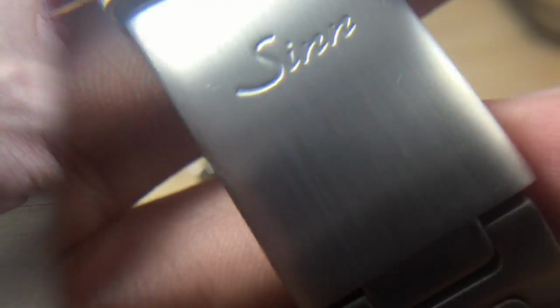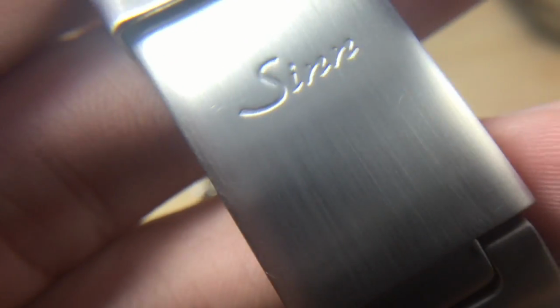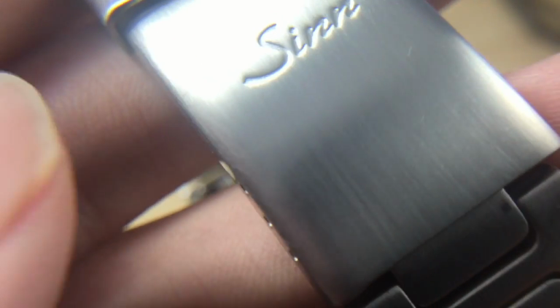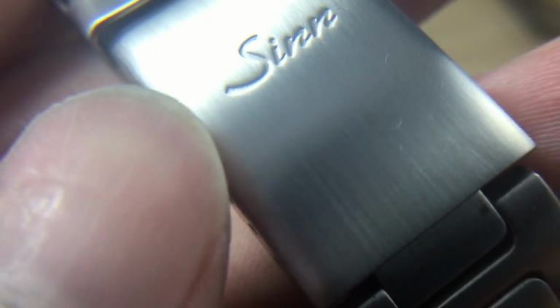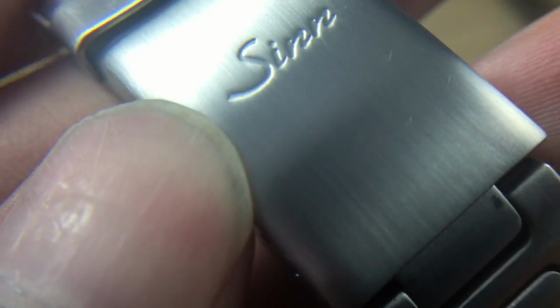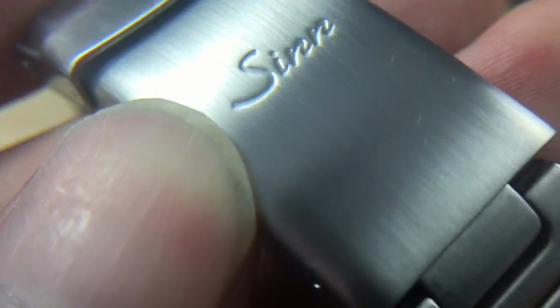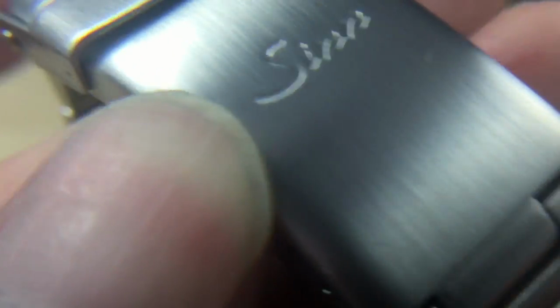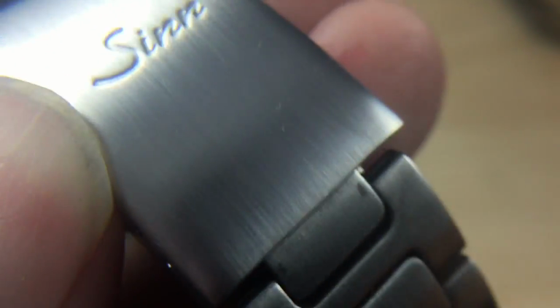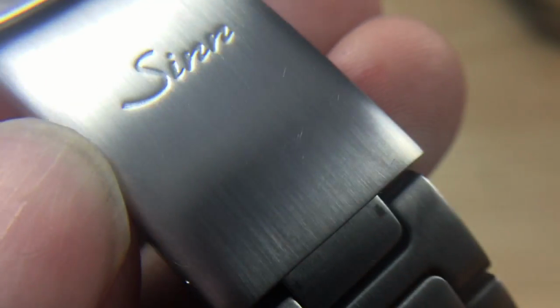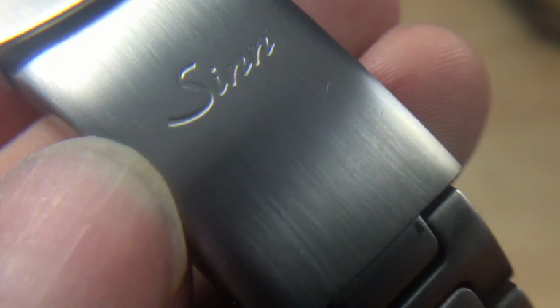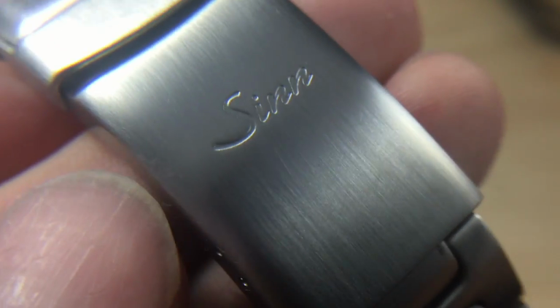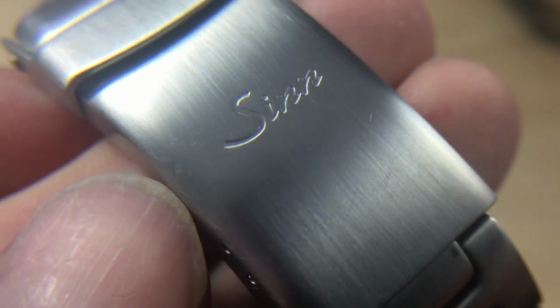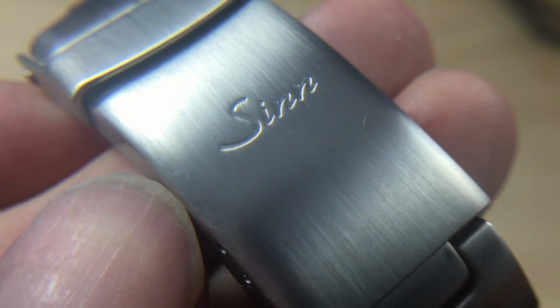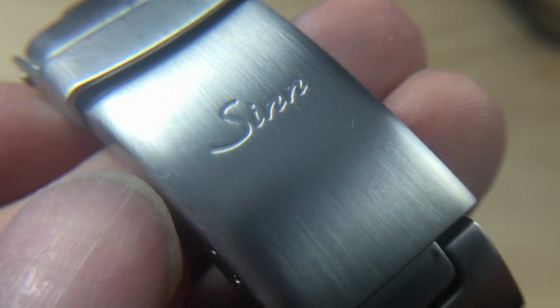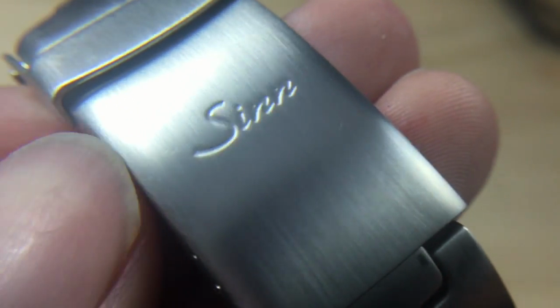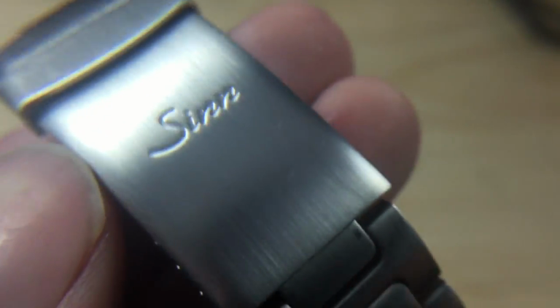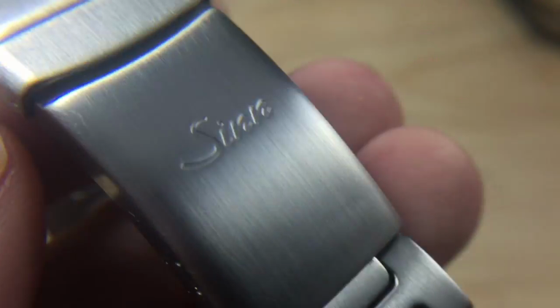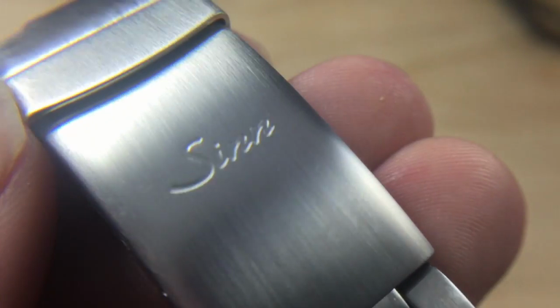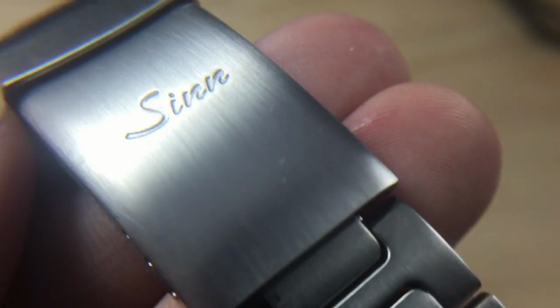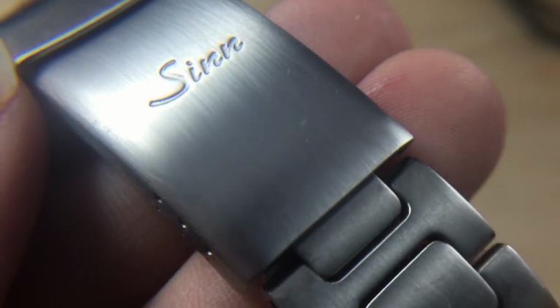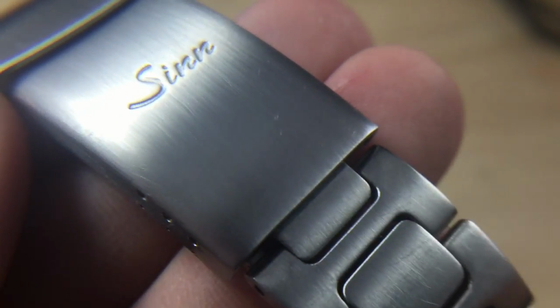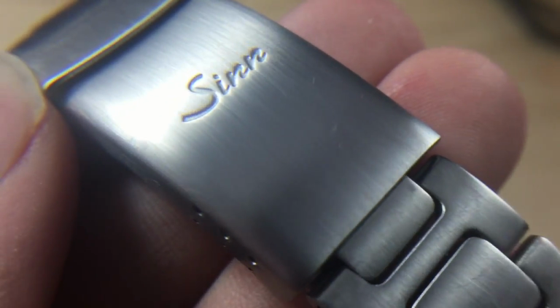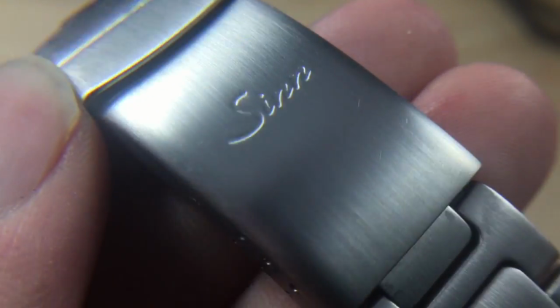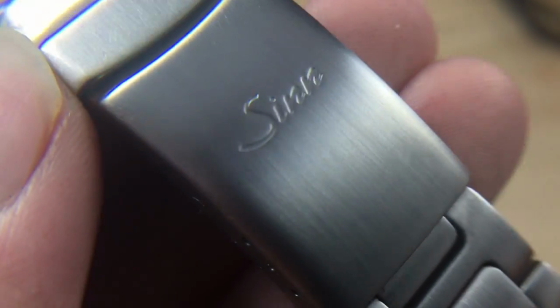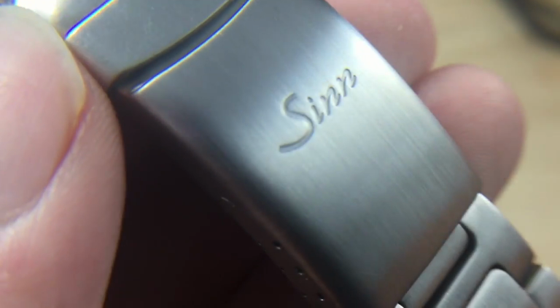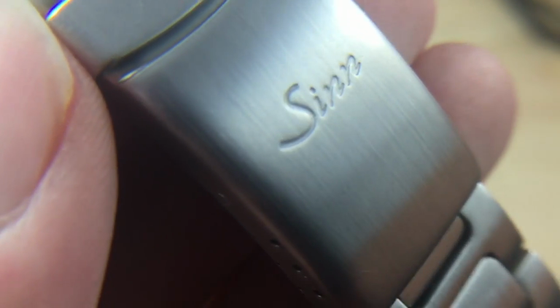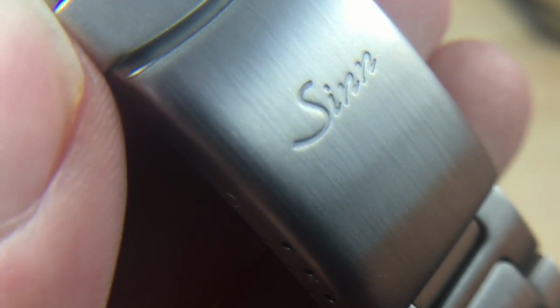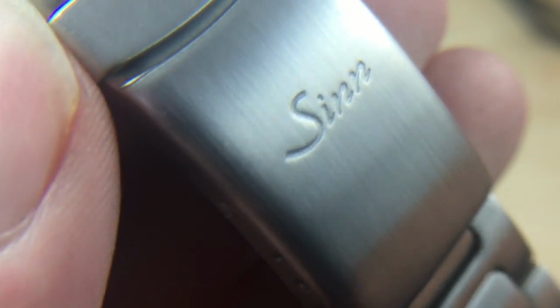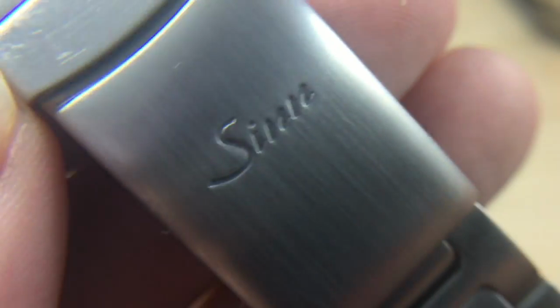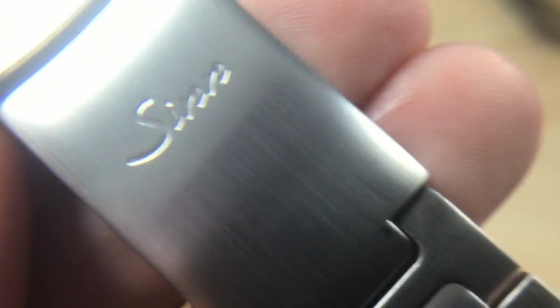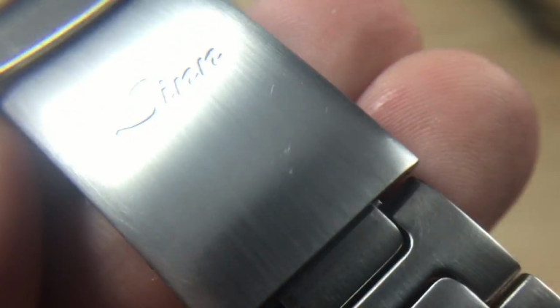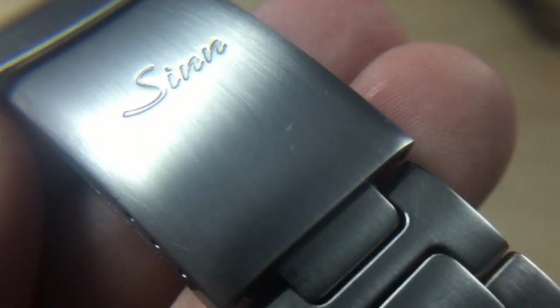So here is our clasp after finishing the job. As you can see it really looks like new again — nice perfect grain and all the scratches and swirls have disappeared.